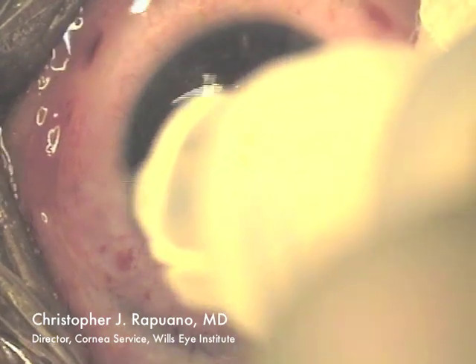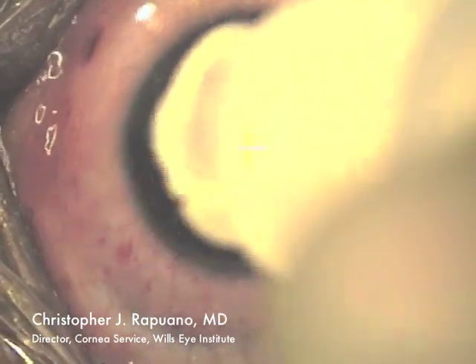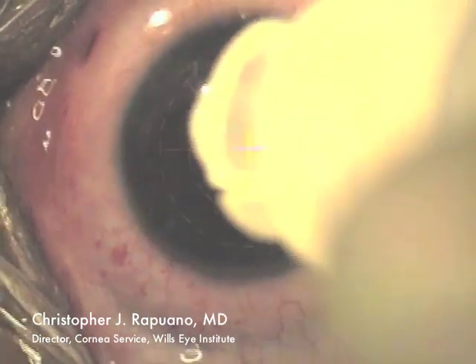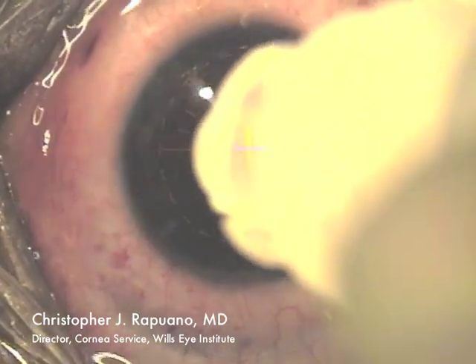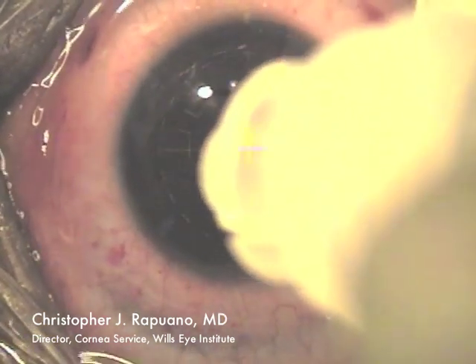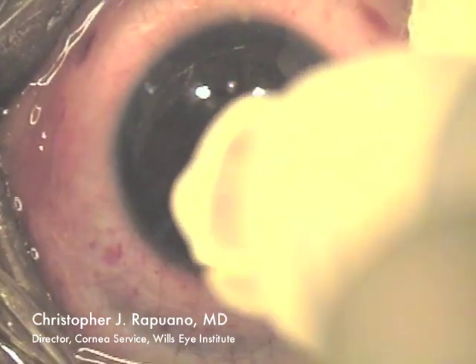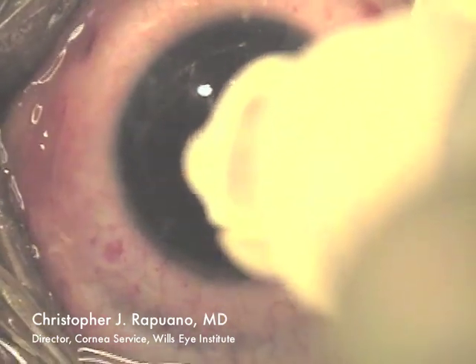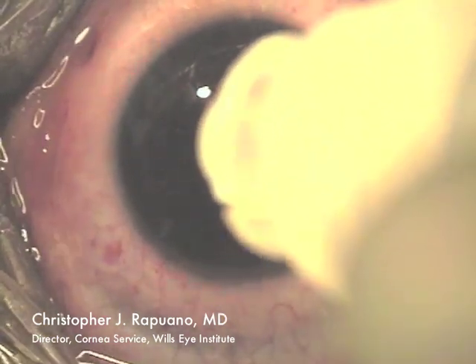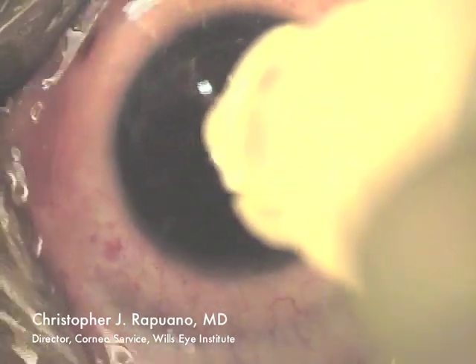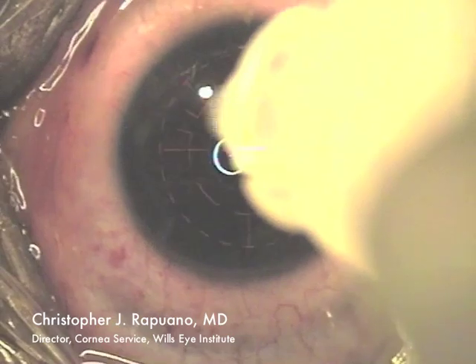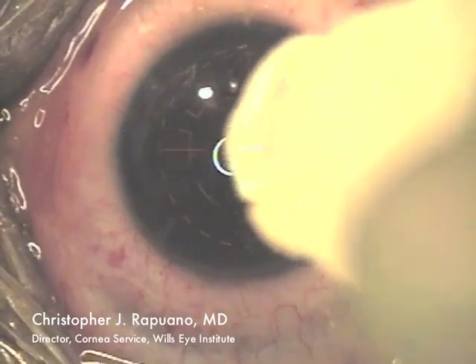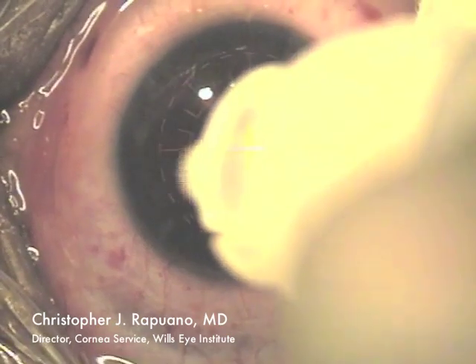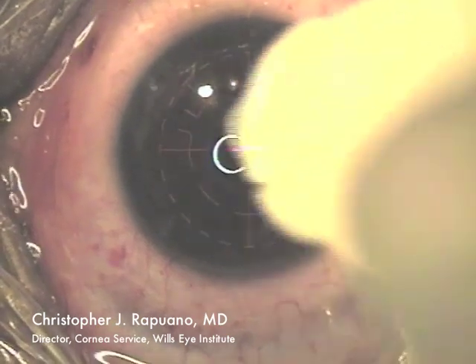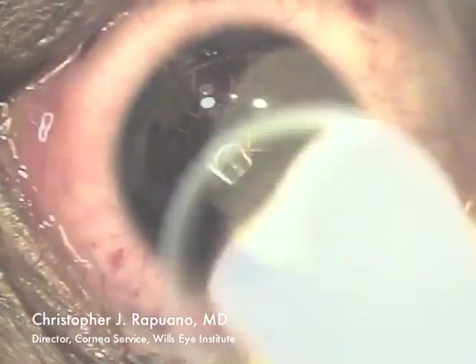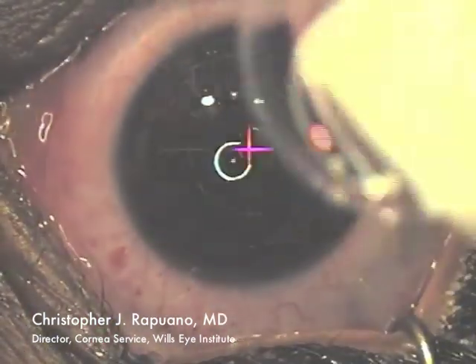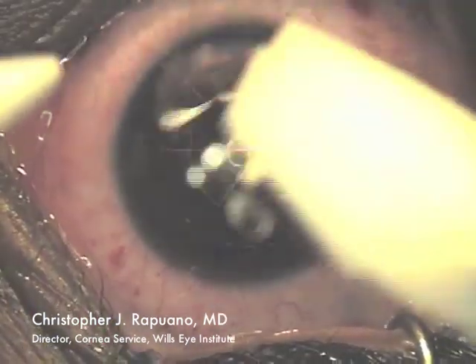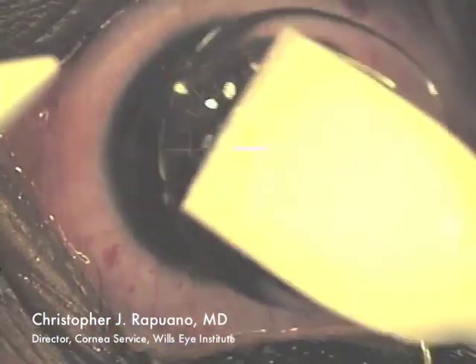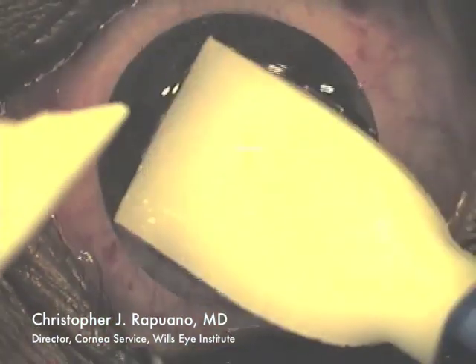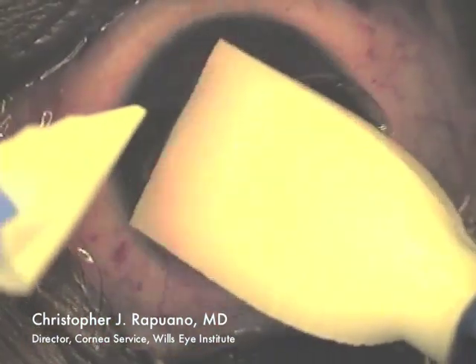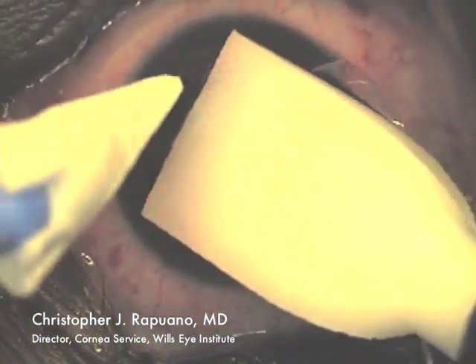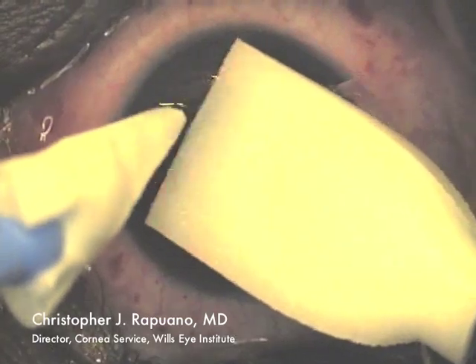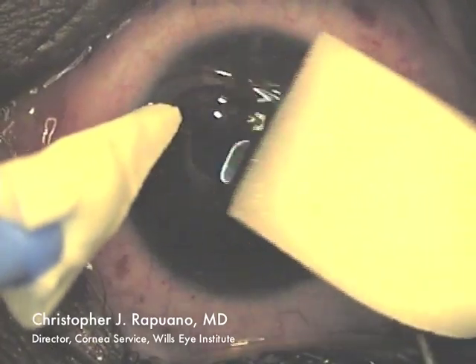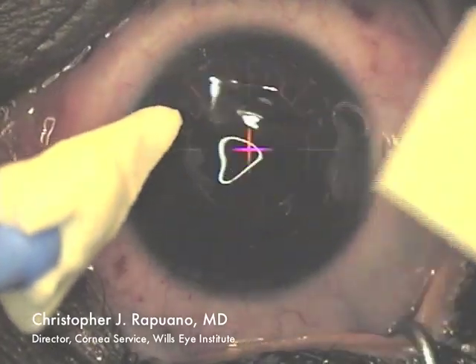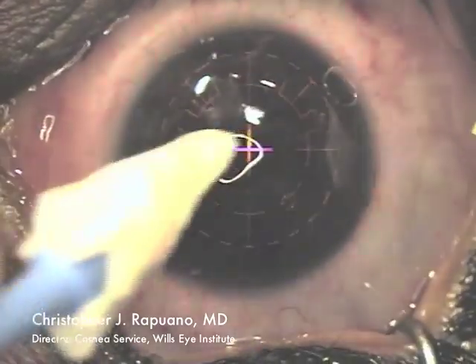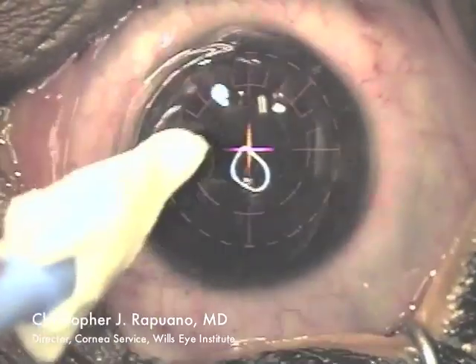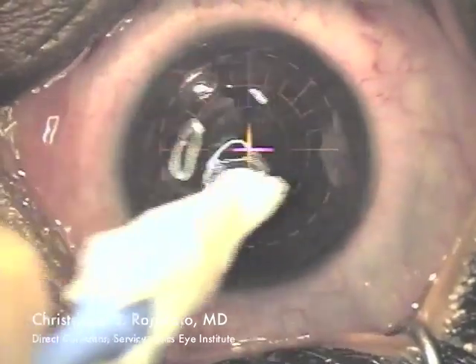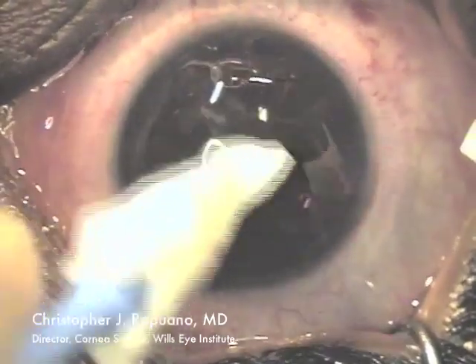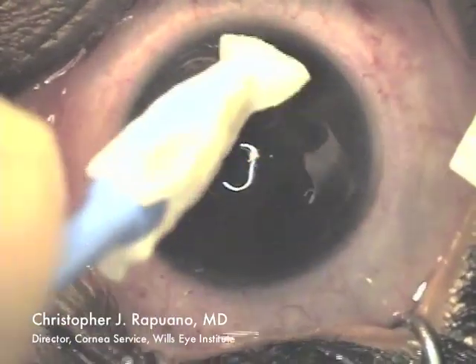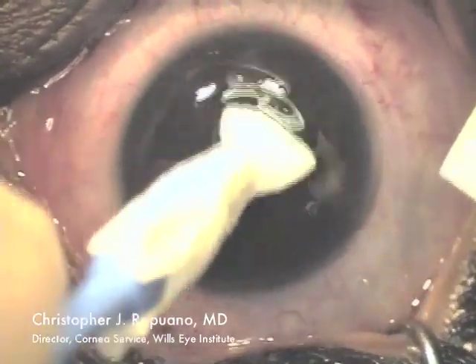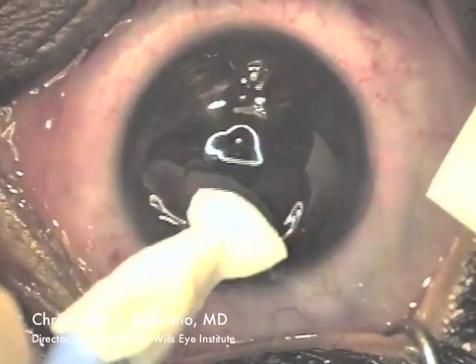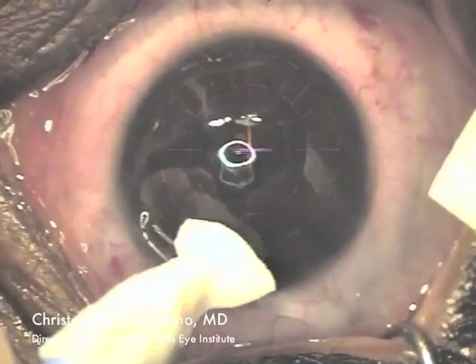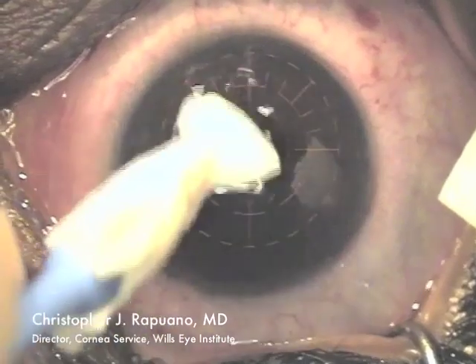After that, I use some antibiotic steroid and non-steroidal medication drops, along with a bandage contact lens, at which point the procedure is complete.